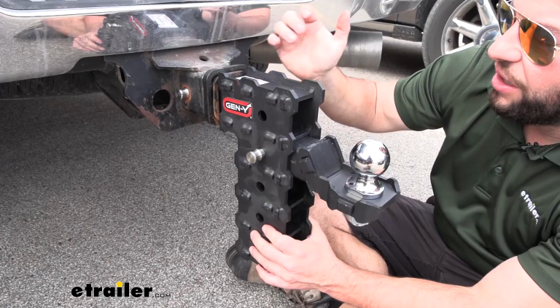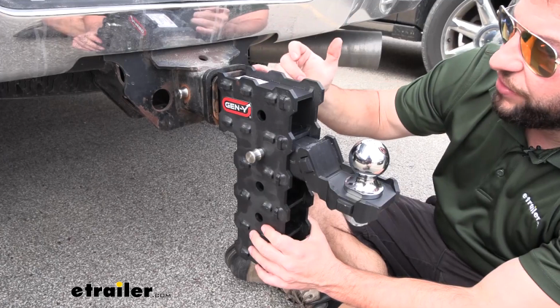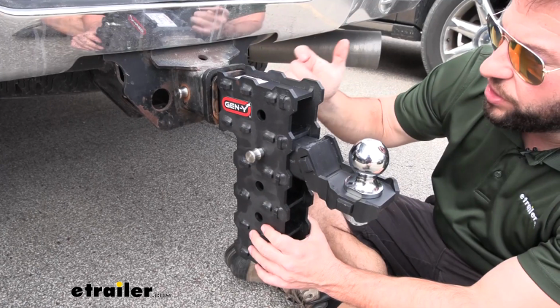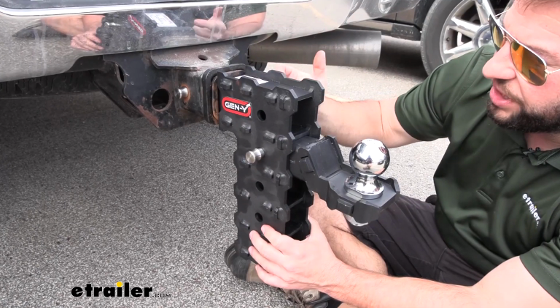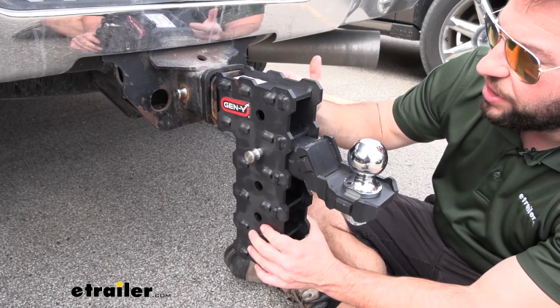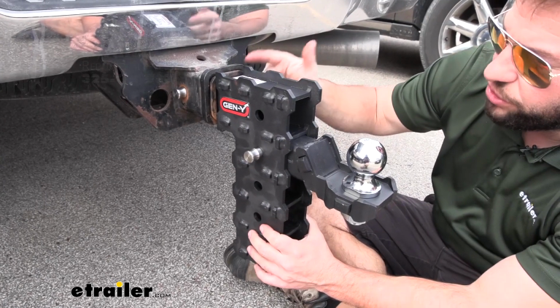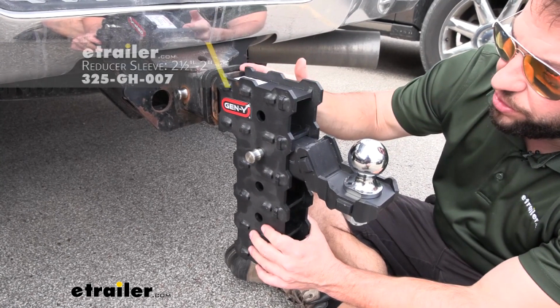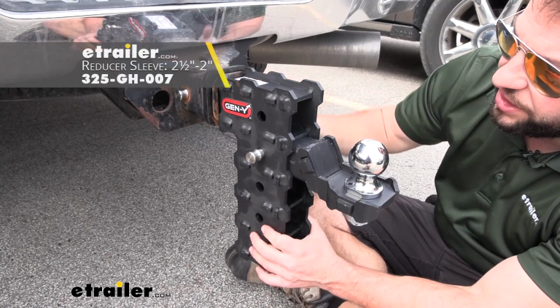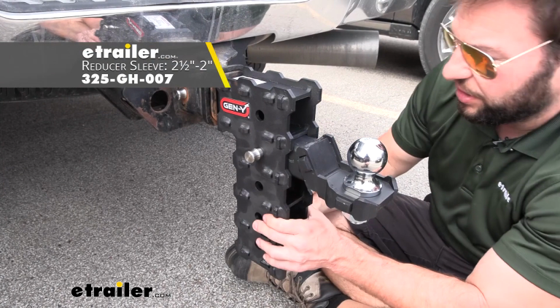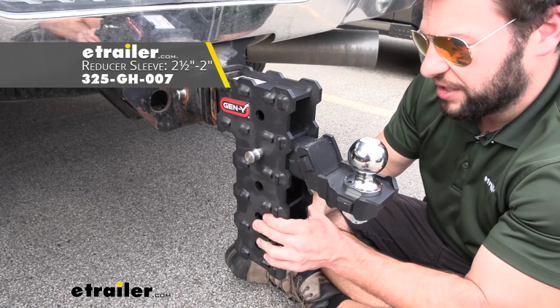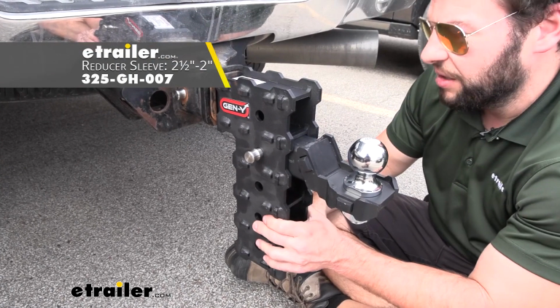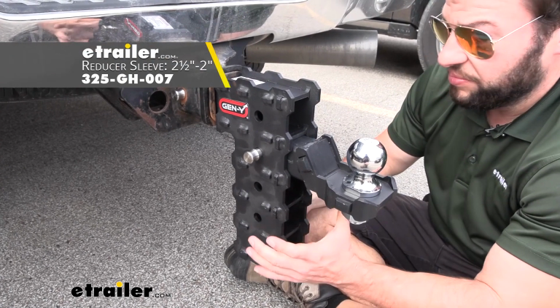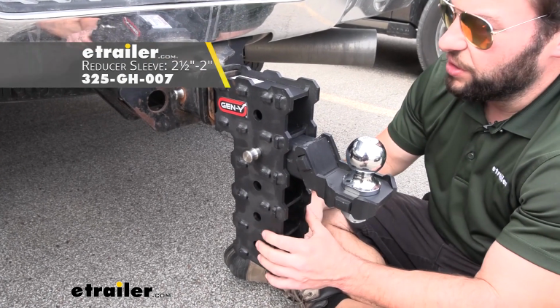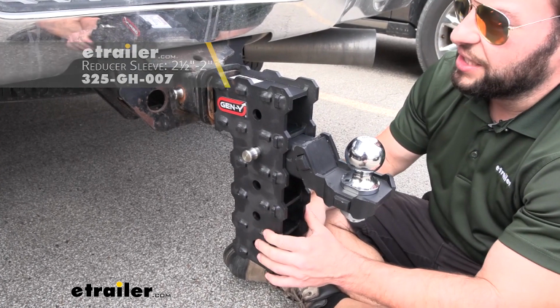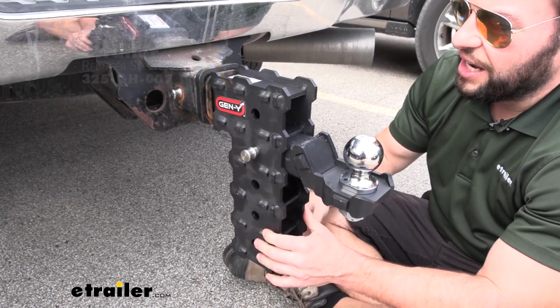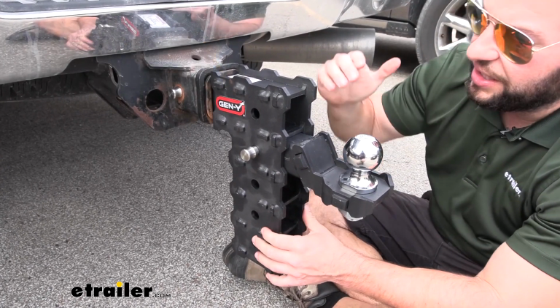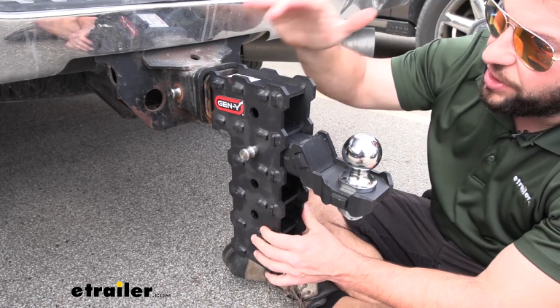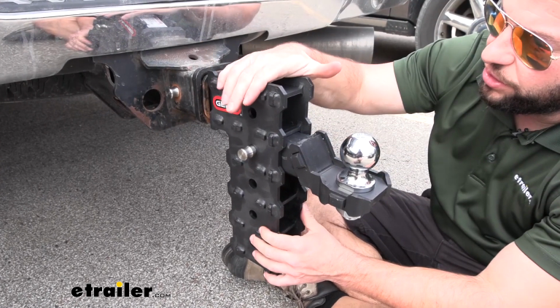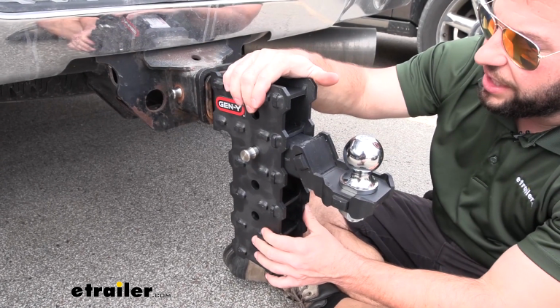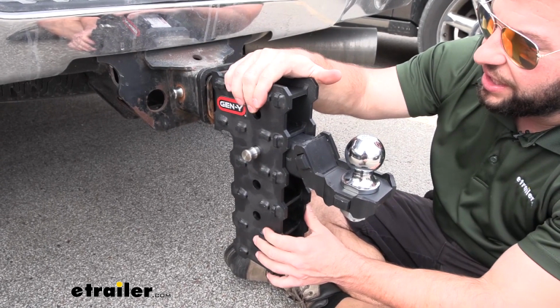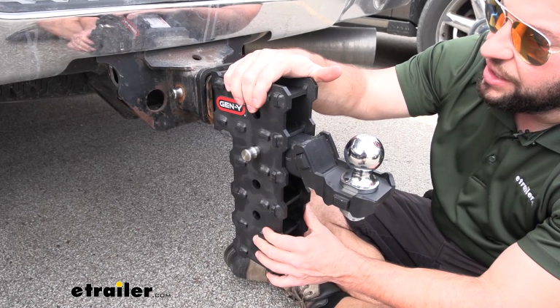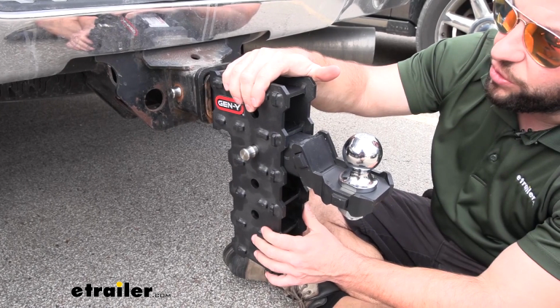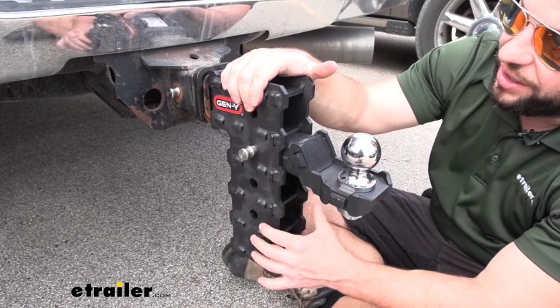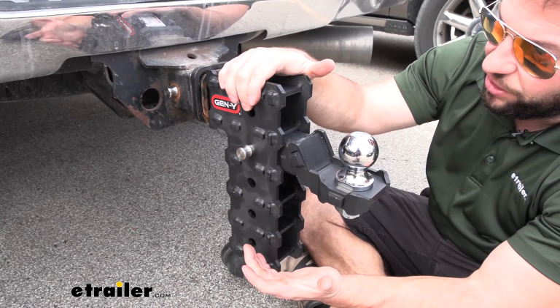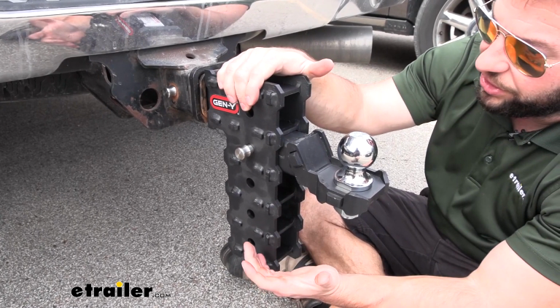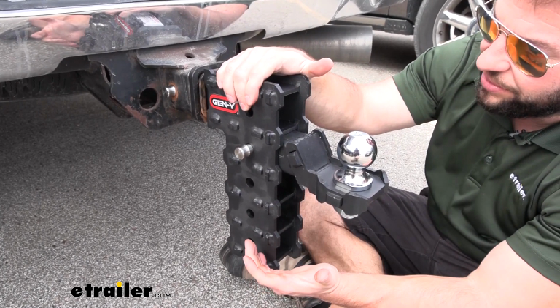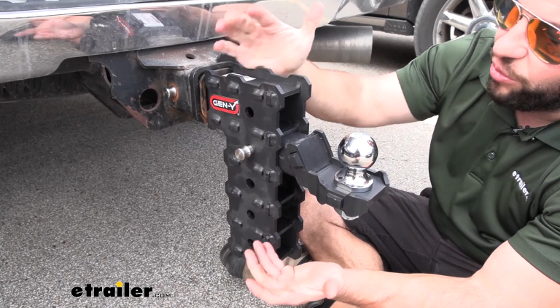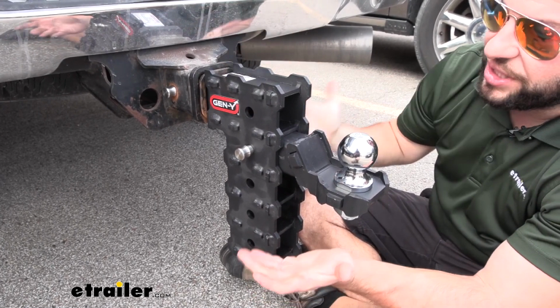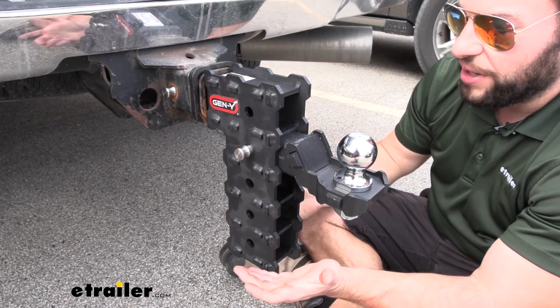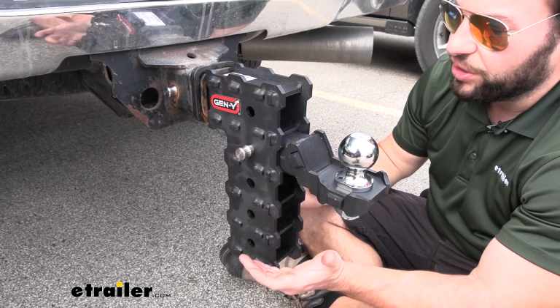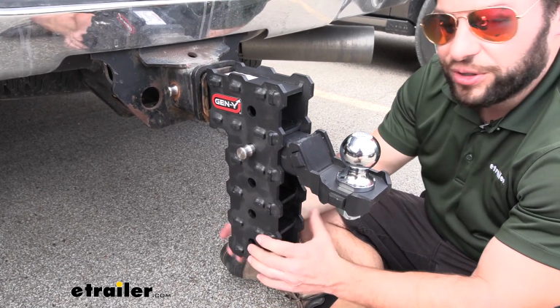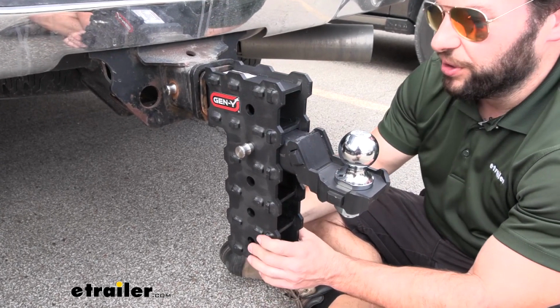It does fit two-inch receivers. We have a reducer on our receiver today to make sure it fits in there. It fits in there nice, and I like that it has the black powder coat on the outside. That way I don't have to worry about leaving it on here all the time — the weather is not going to bother it at all. It's not going to rust or corrode.